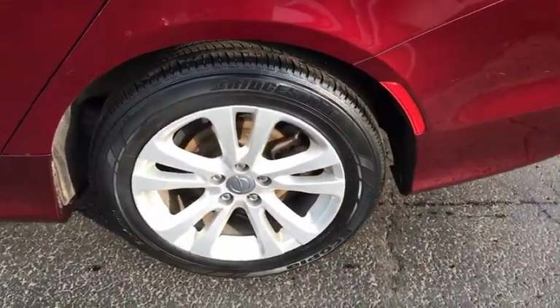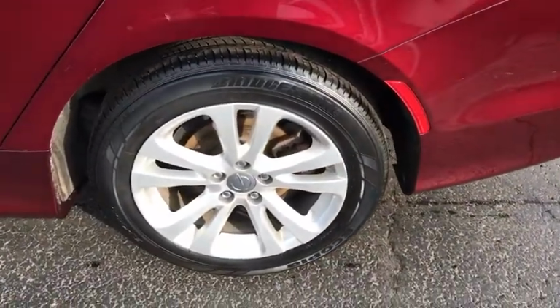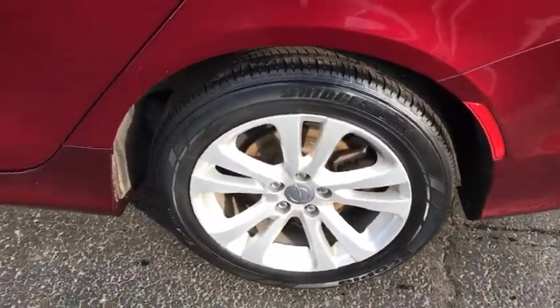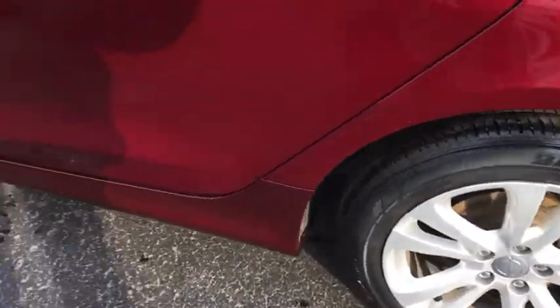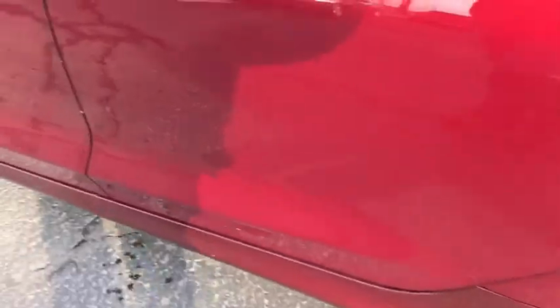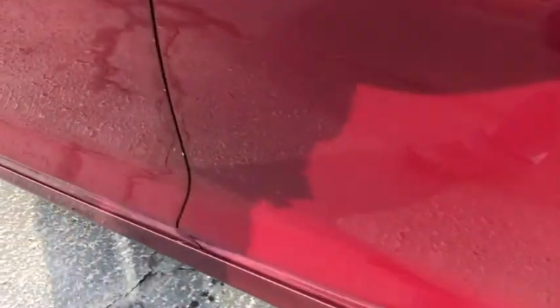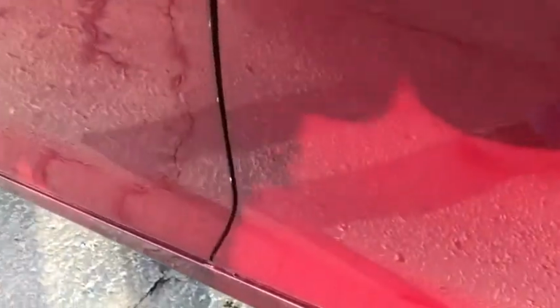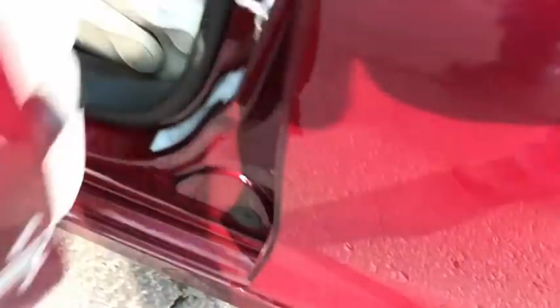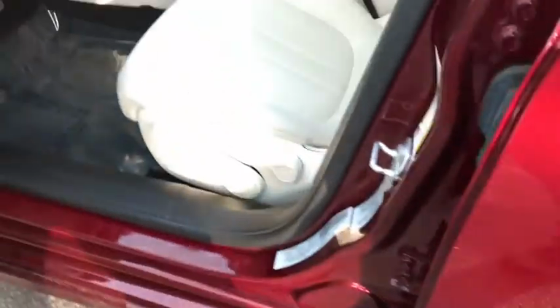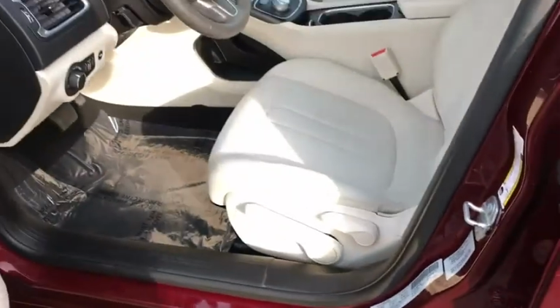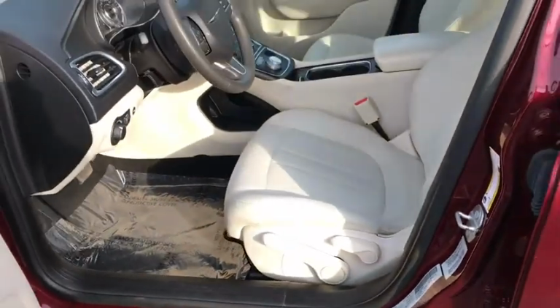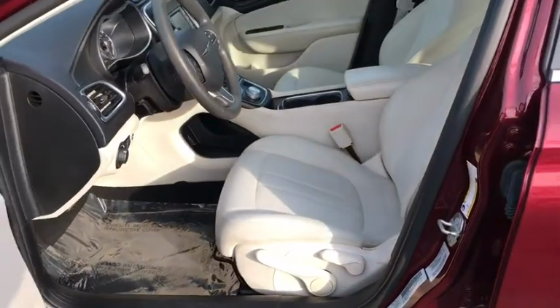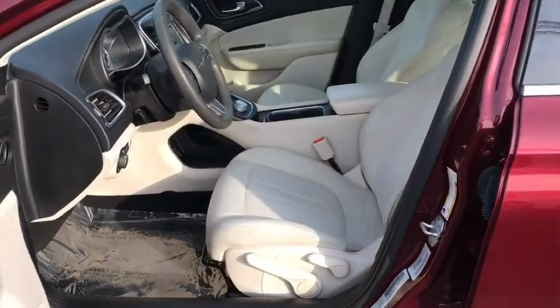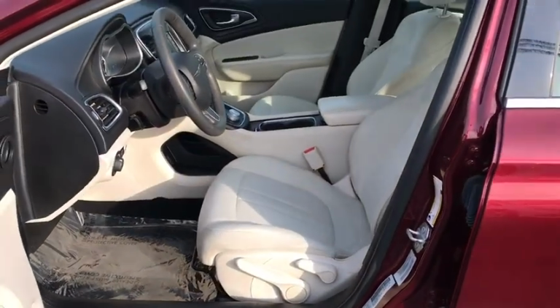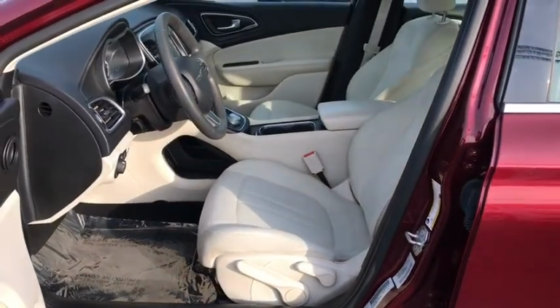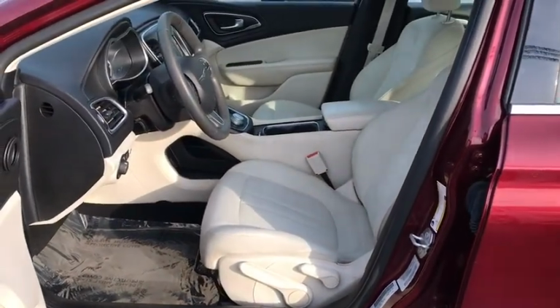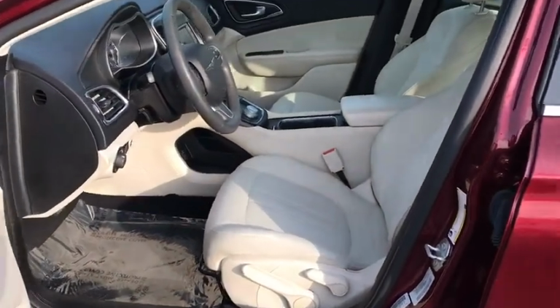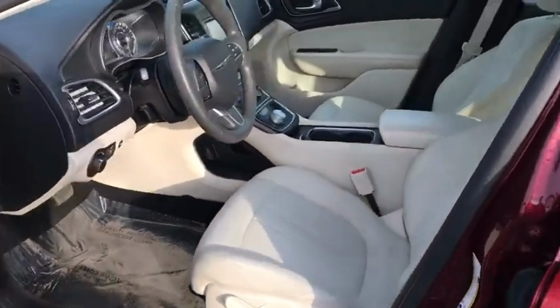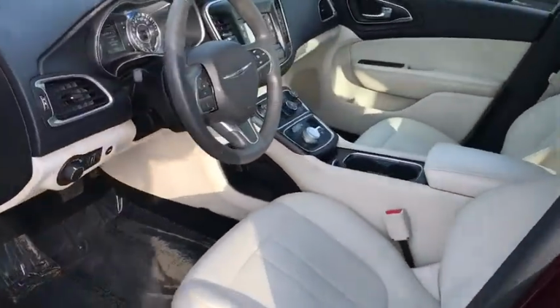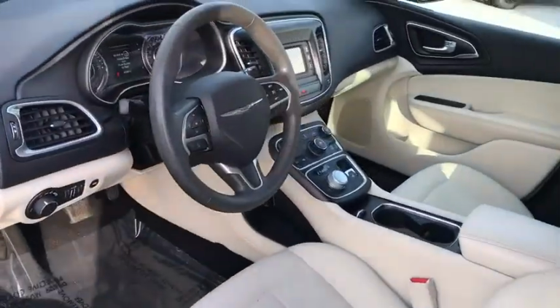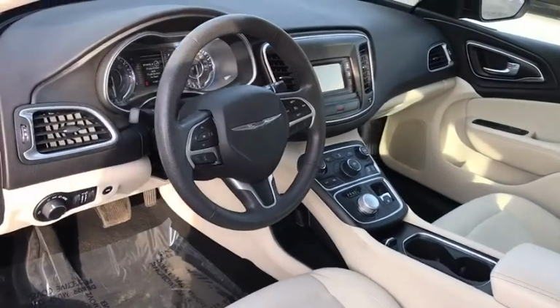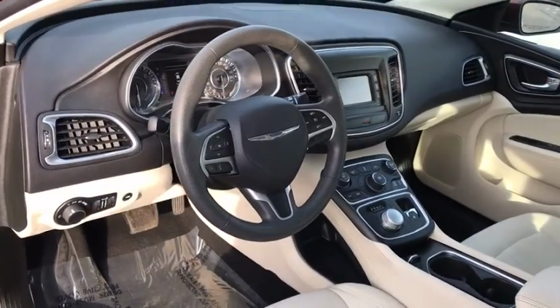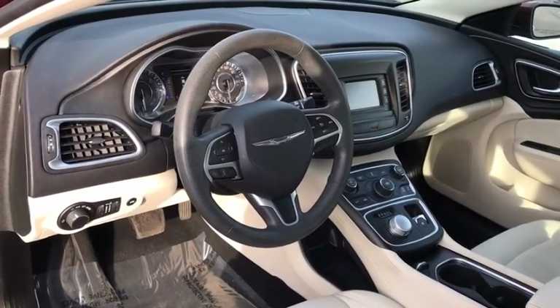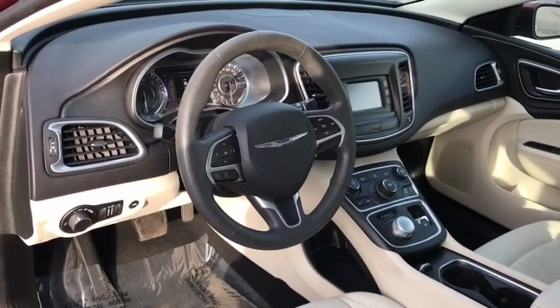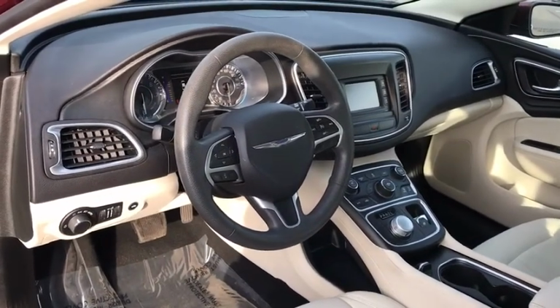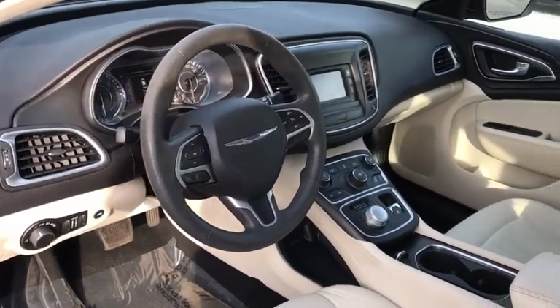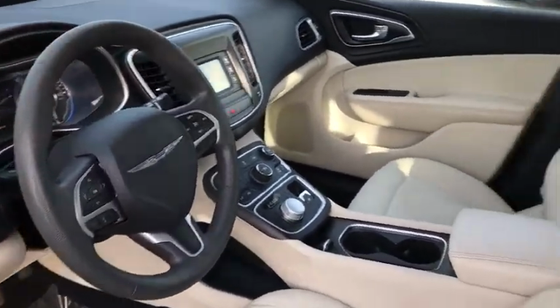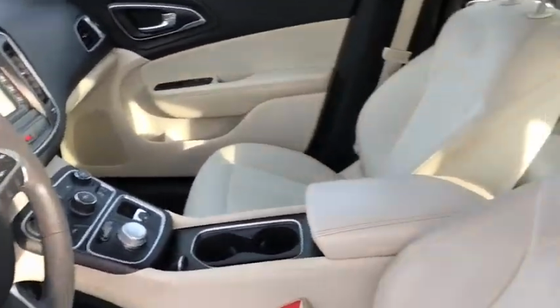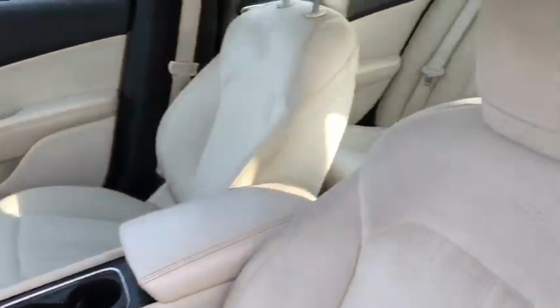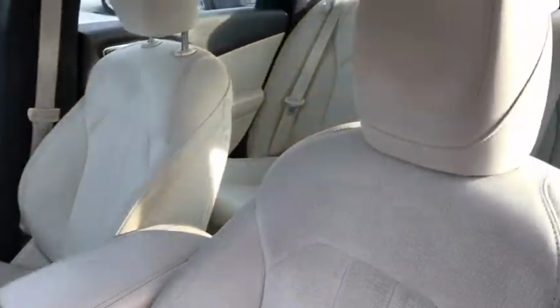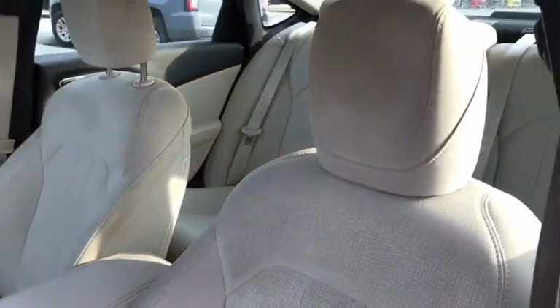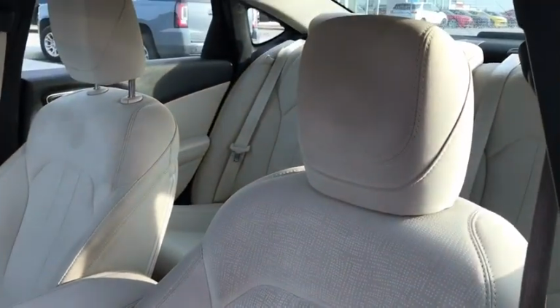Power windows, remote keyless entry, brake assist, panic alarm, tachometer, Uconnect hands-free group, overhead console, tilt steering wheel, driver vanity mirror, front bucket seats. Come take a test drive today.